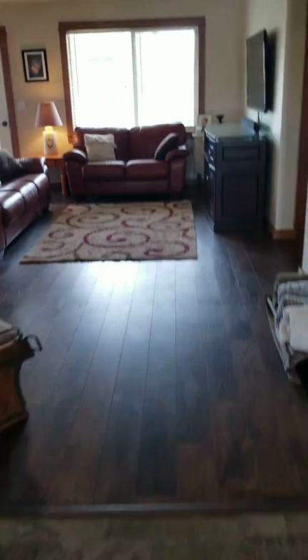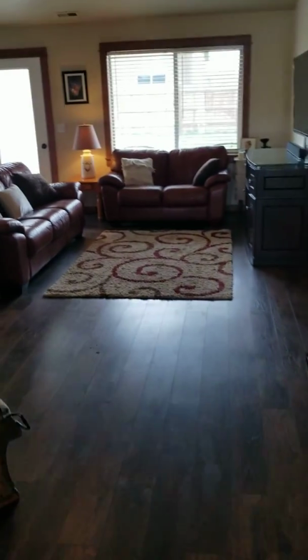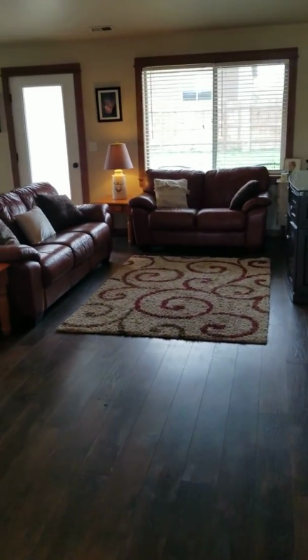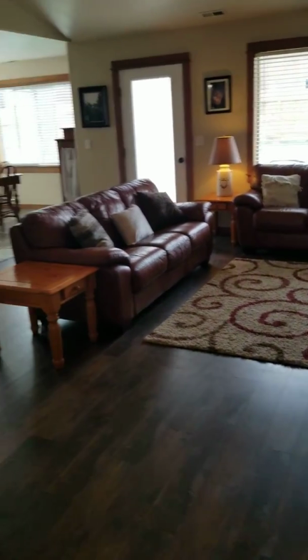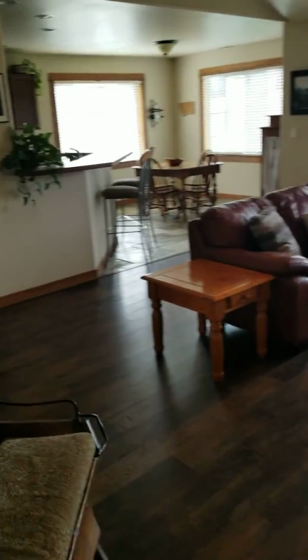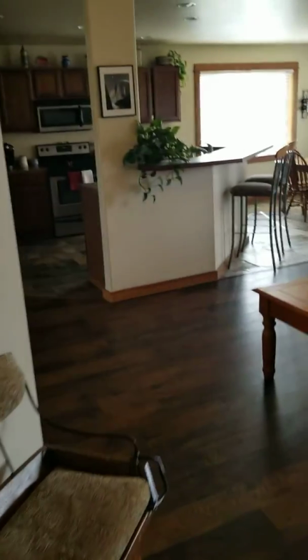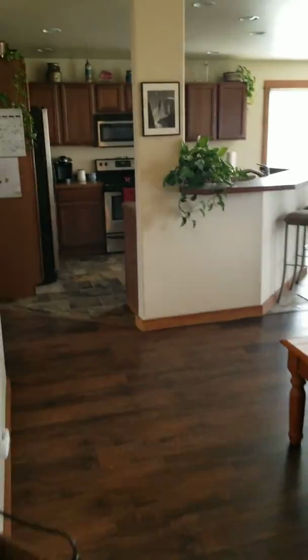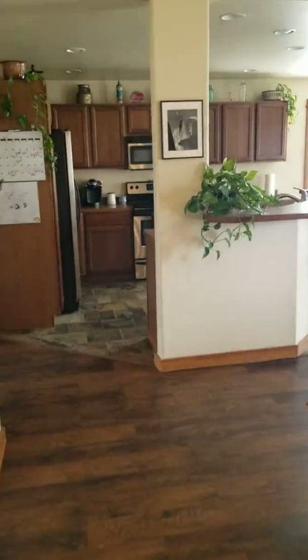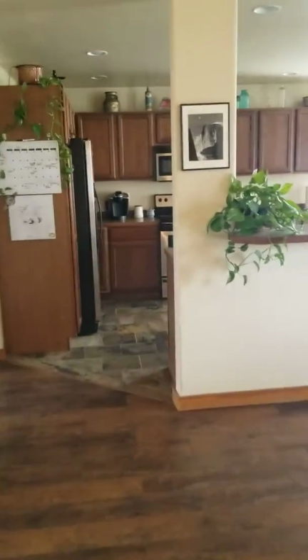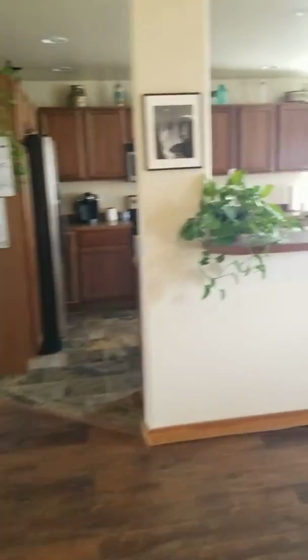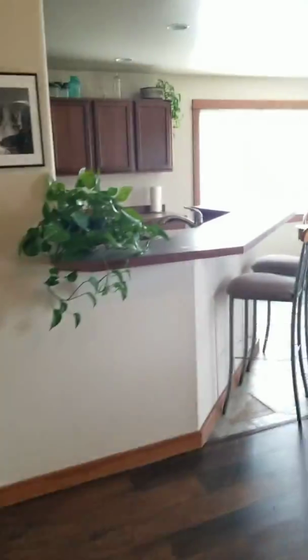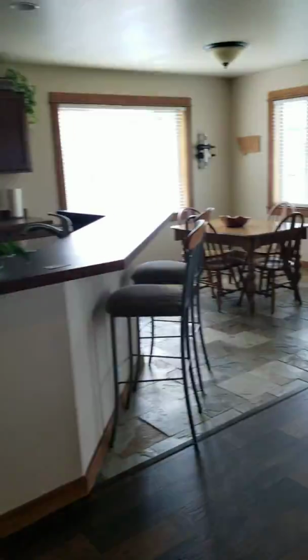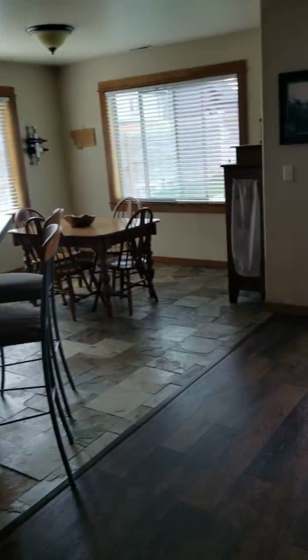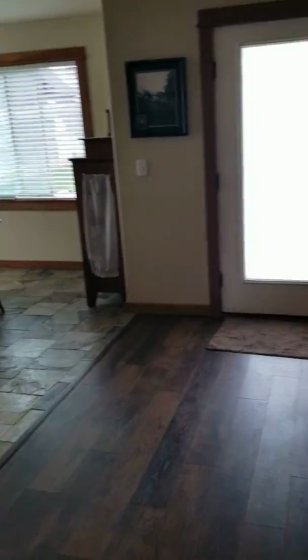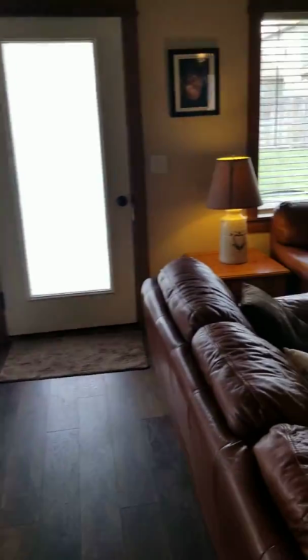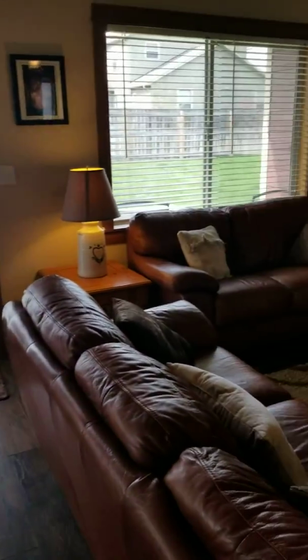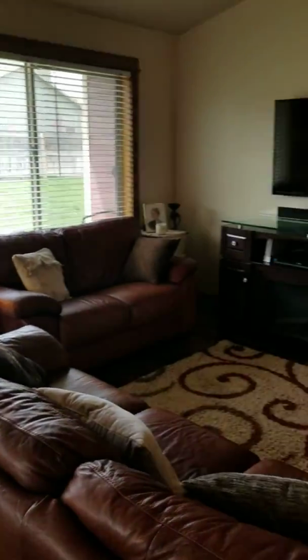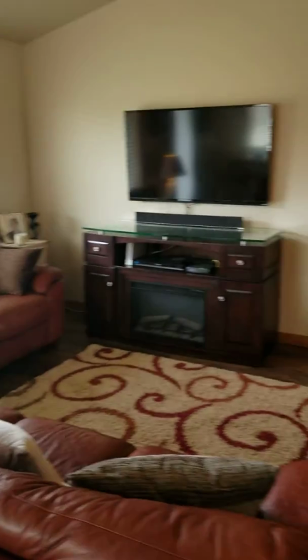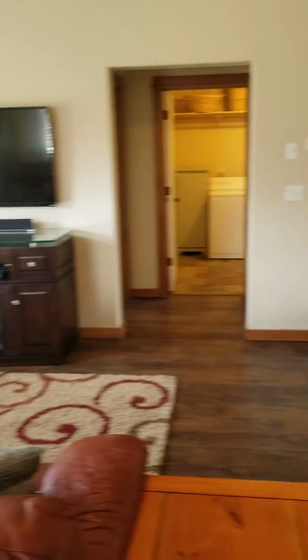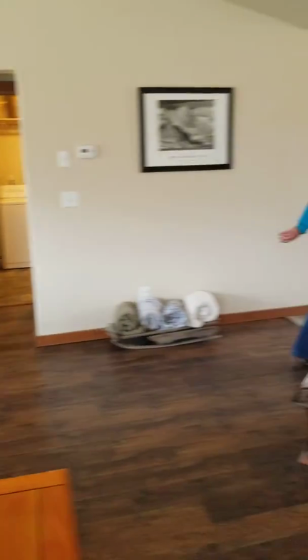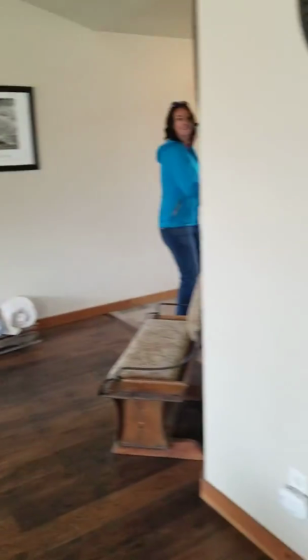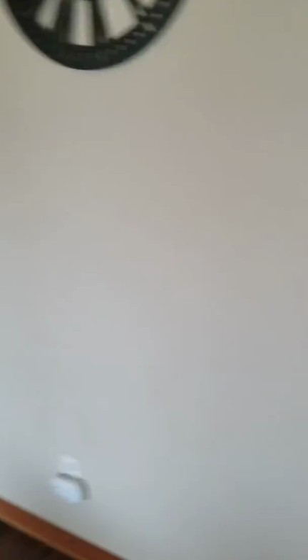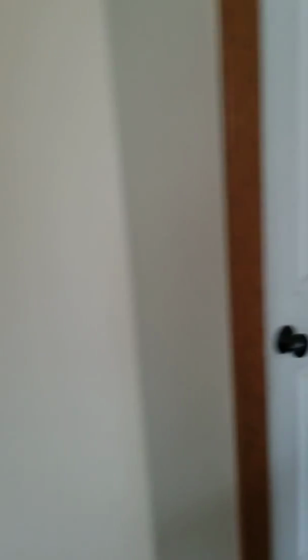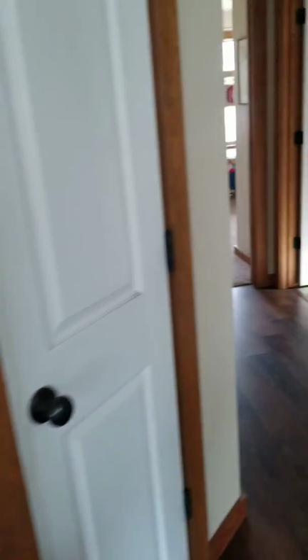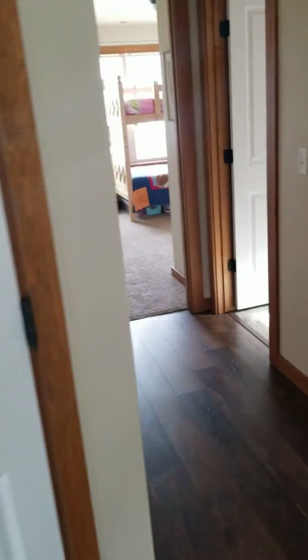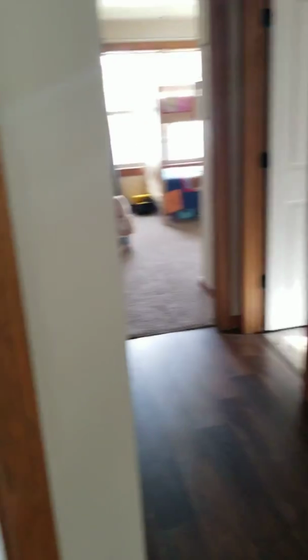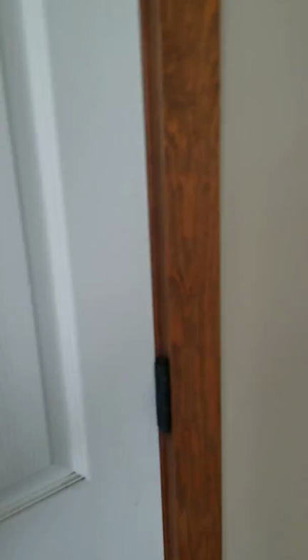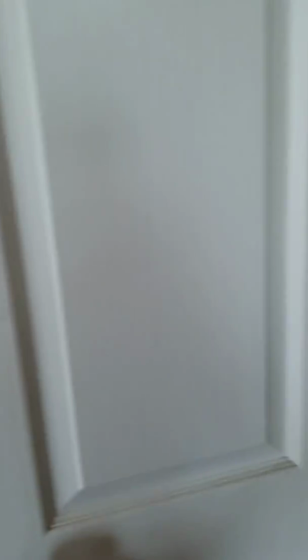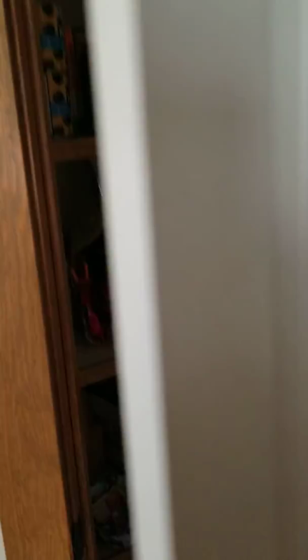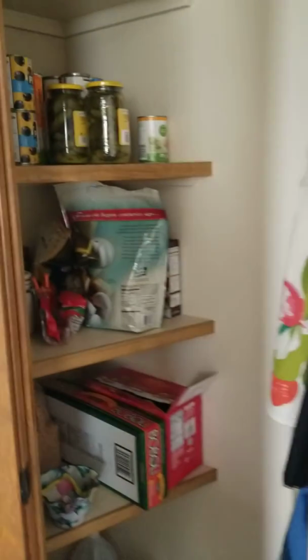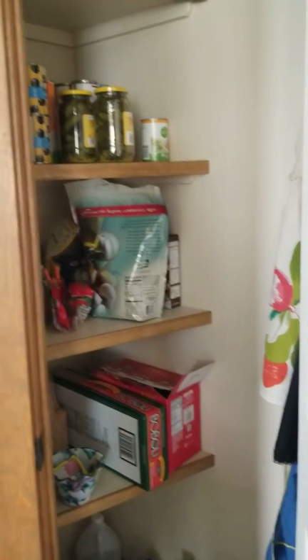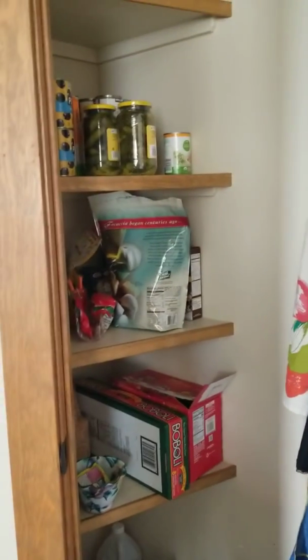Here's the living room and then the kitchen, so we can all talk and eat and all that stuff. Here is a pantry.